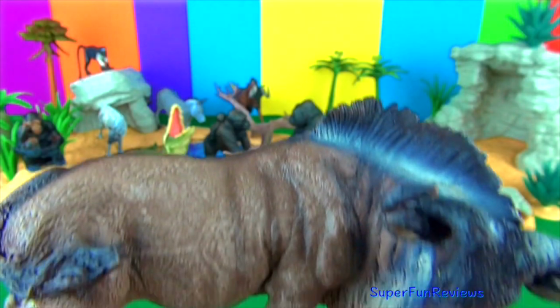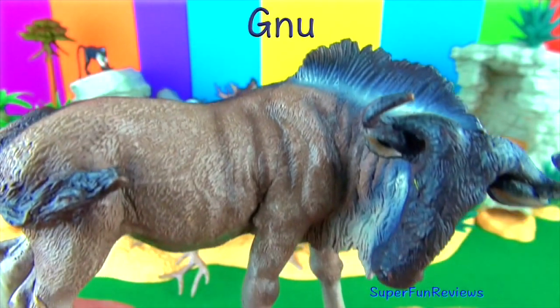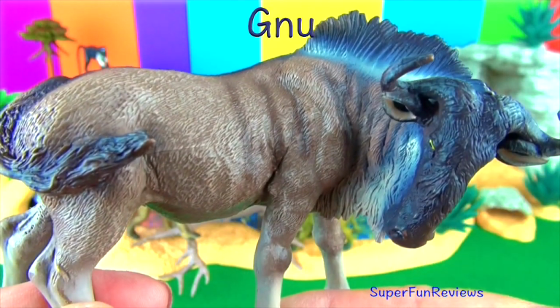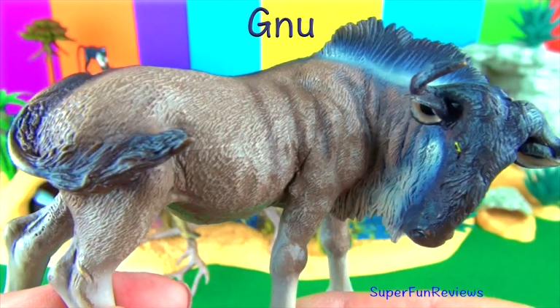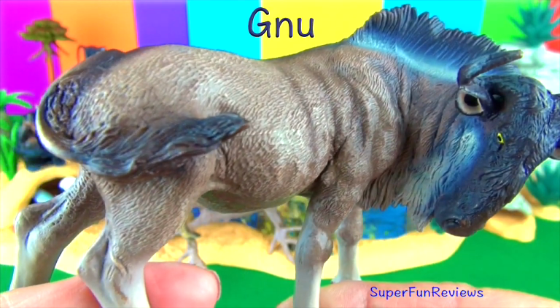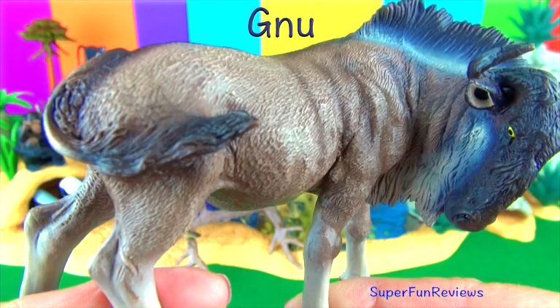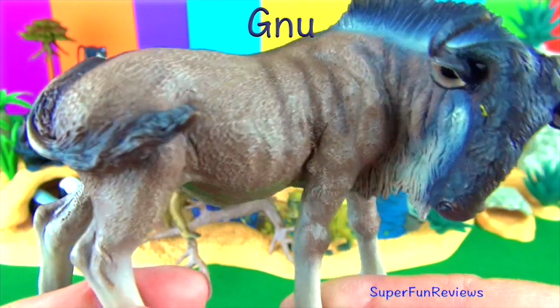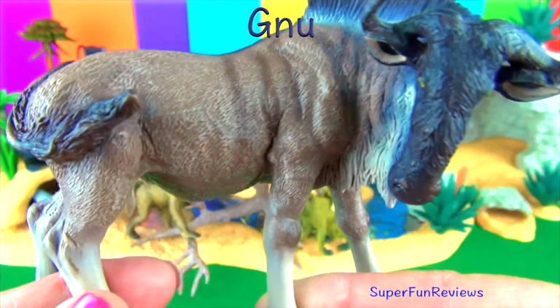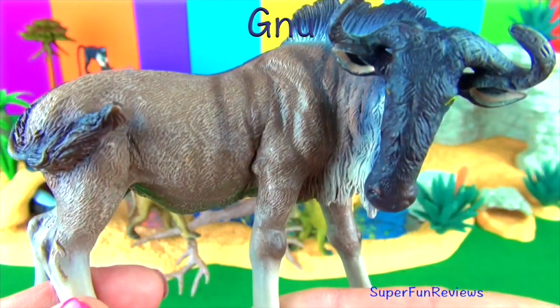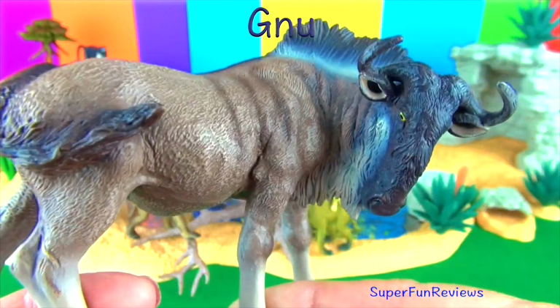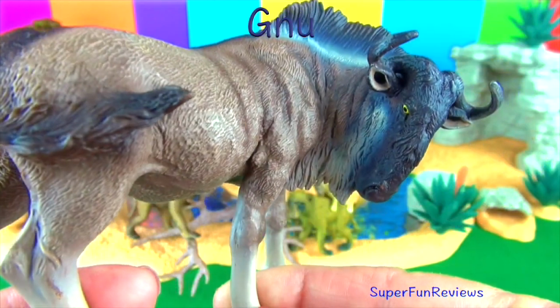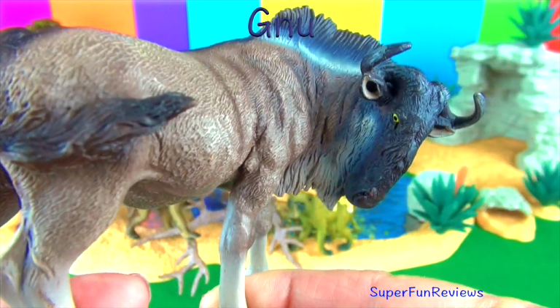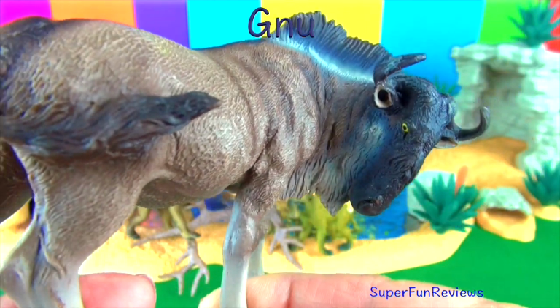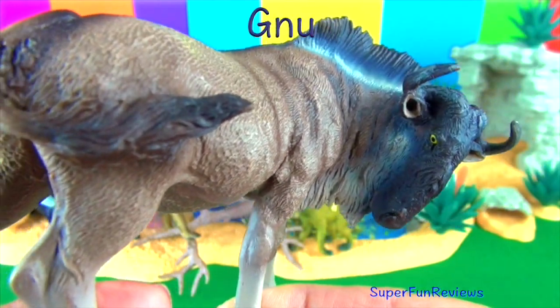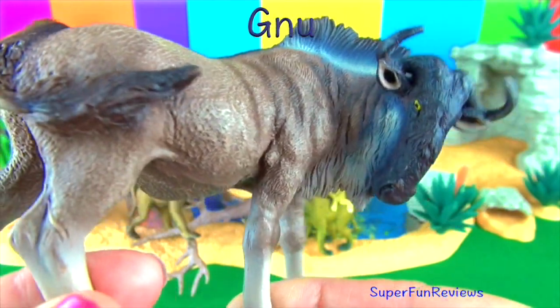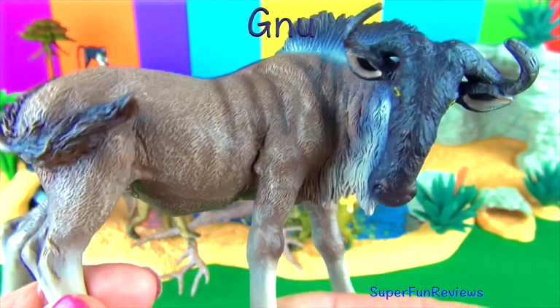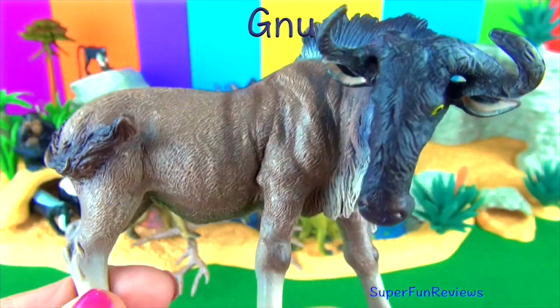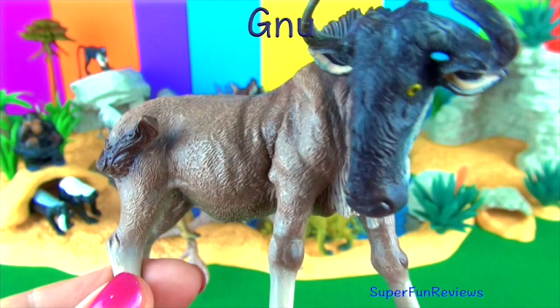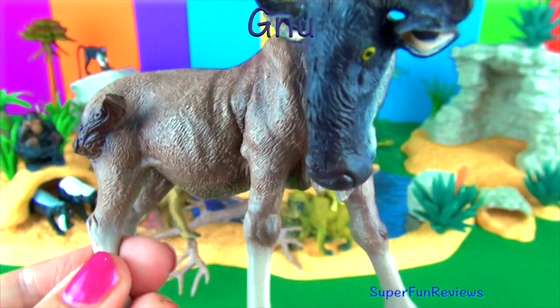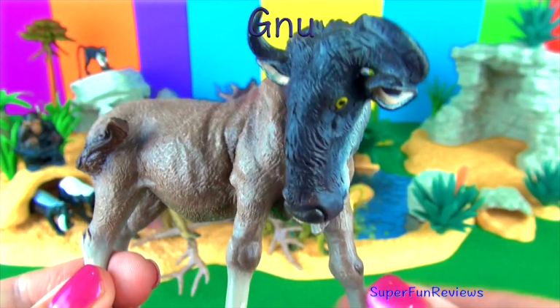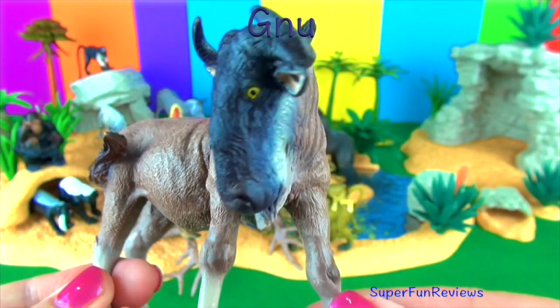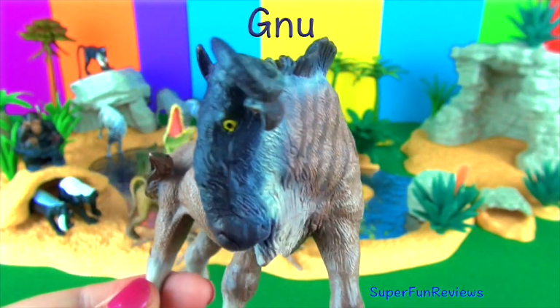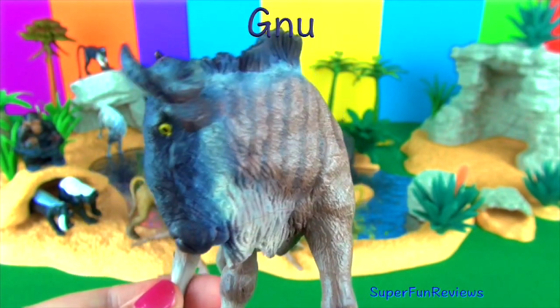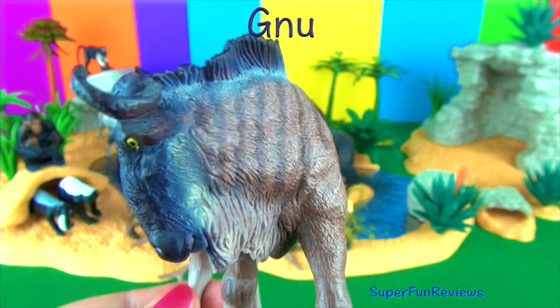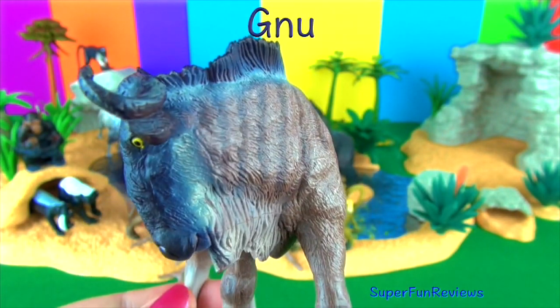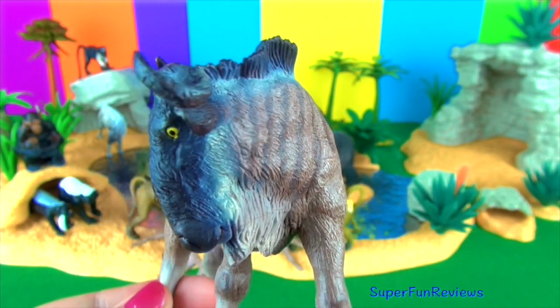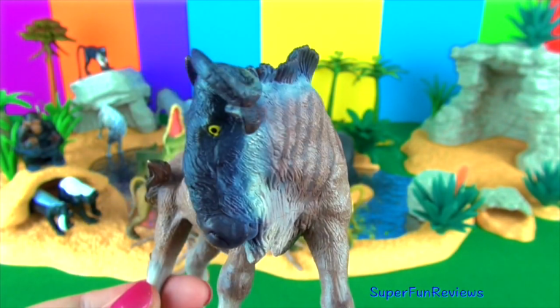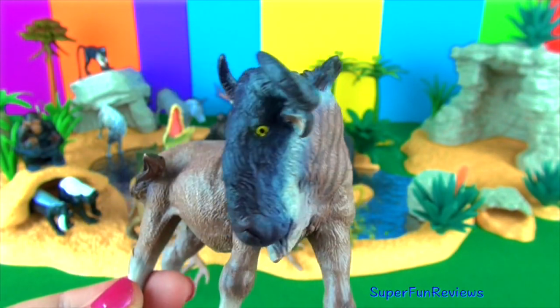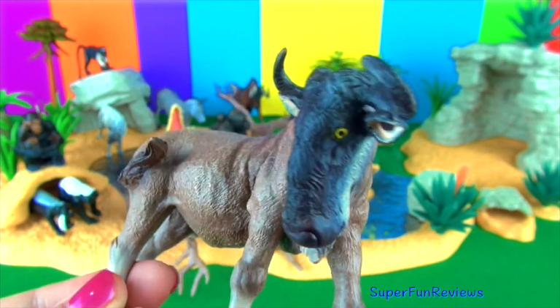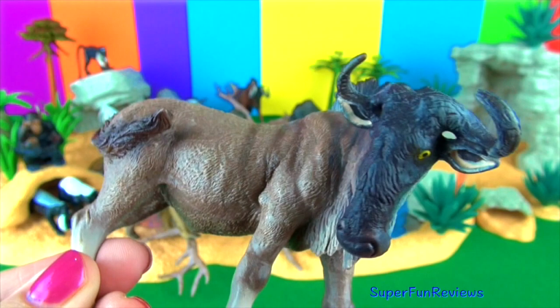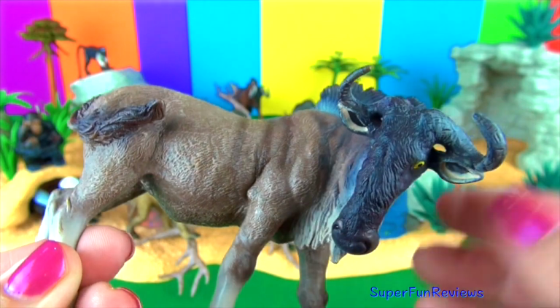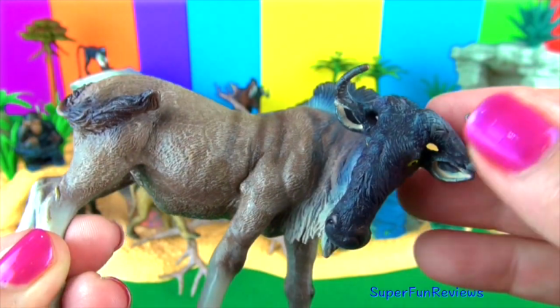The gnu is also a wildebeest. It has a large head, shaggy mane, pointed beard and sharp curved horns. Predators are lions, cheetahs, wild dogs and hyenas. The gnu is a member of the antelope family.